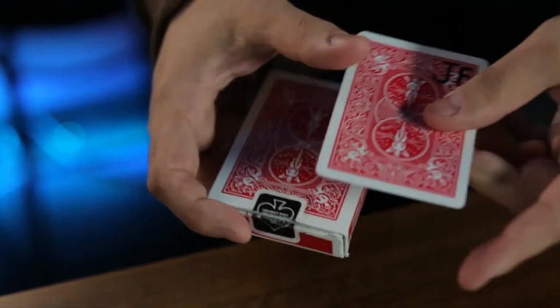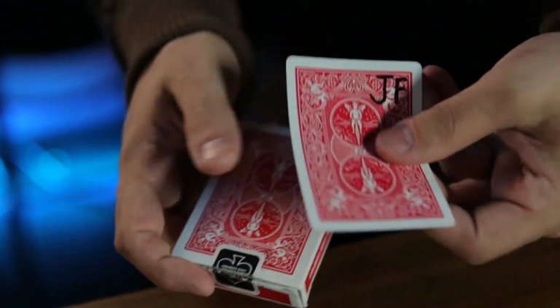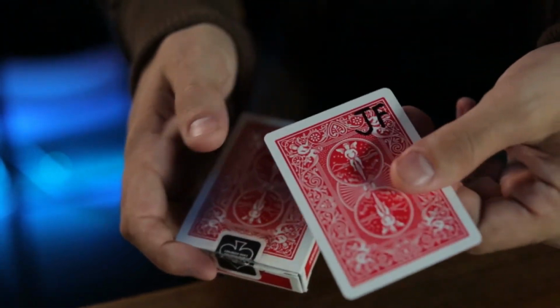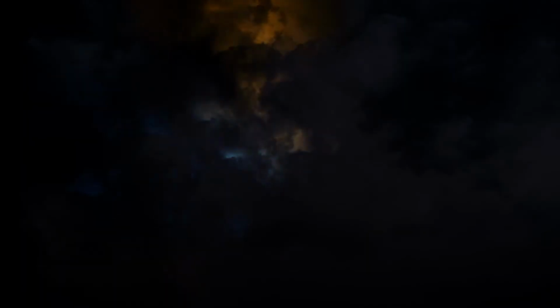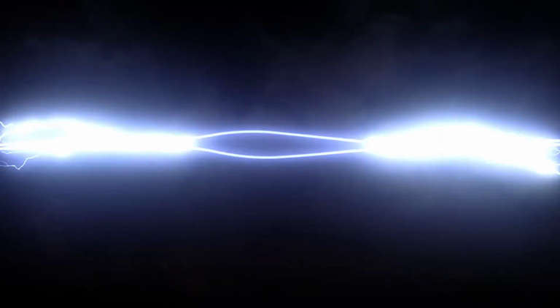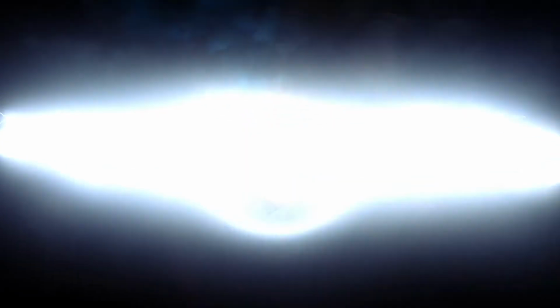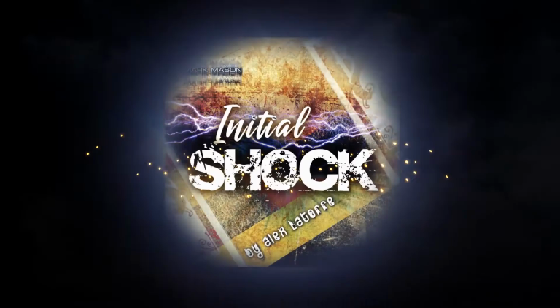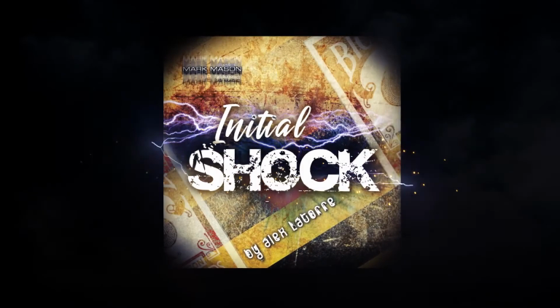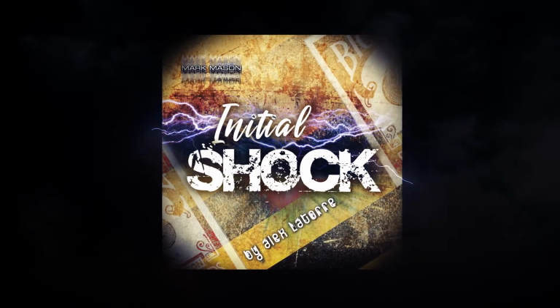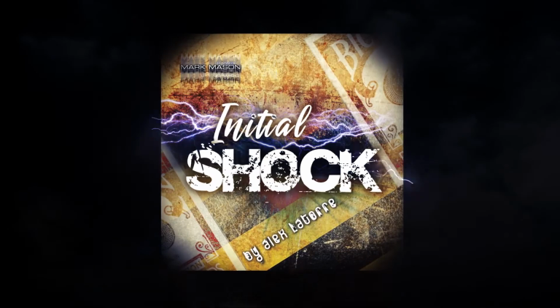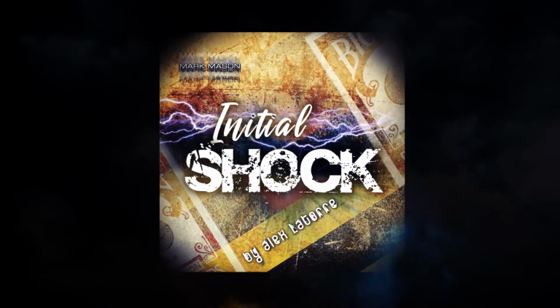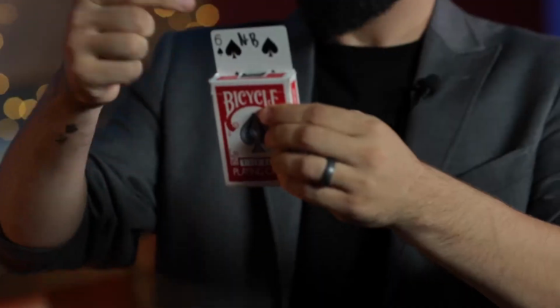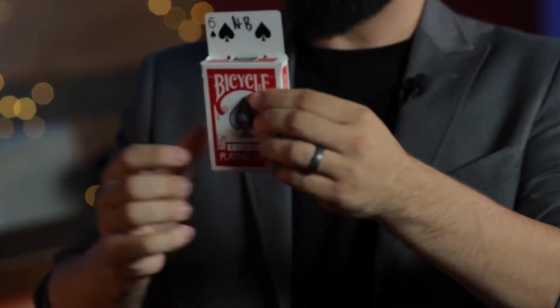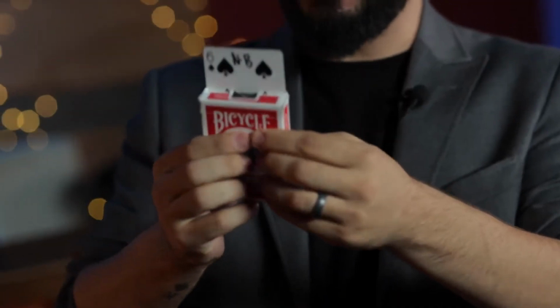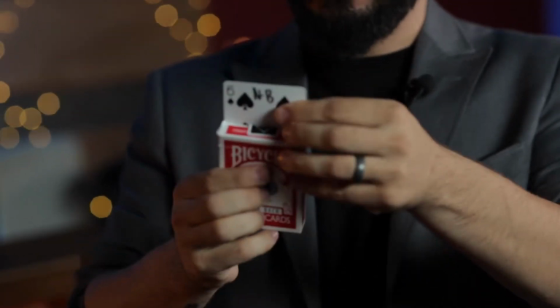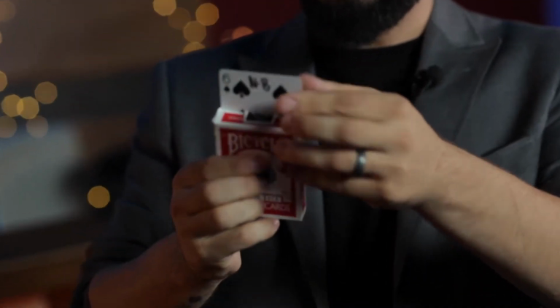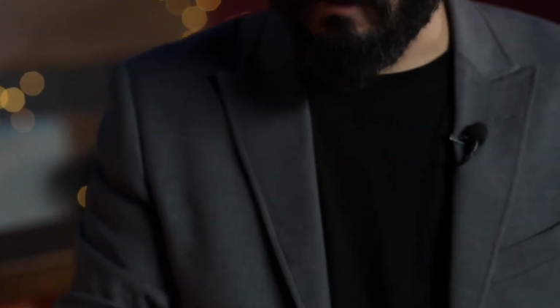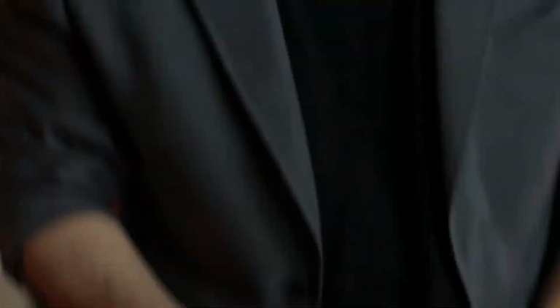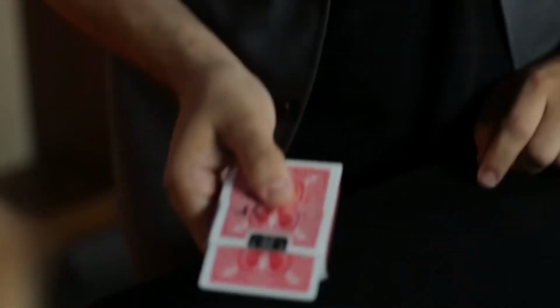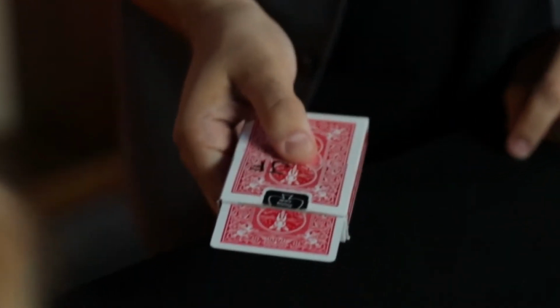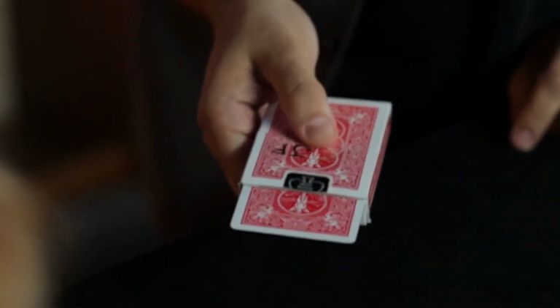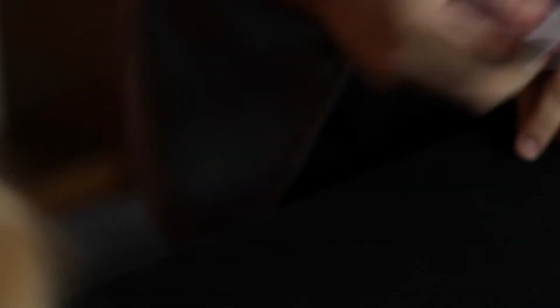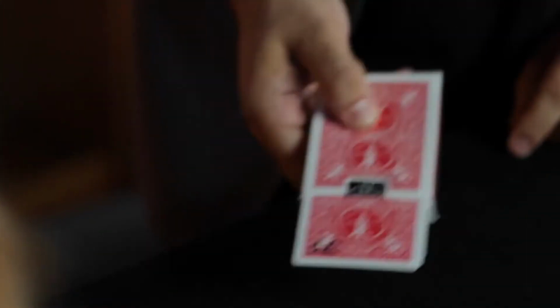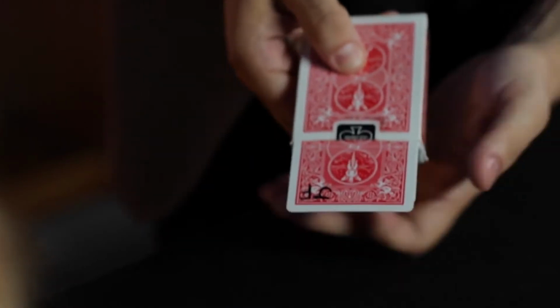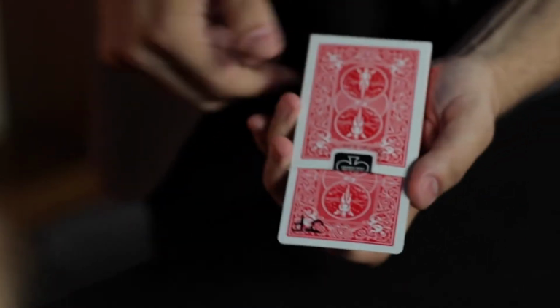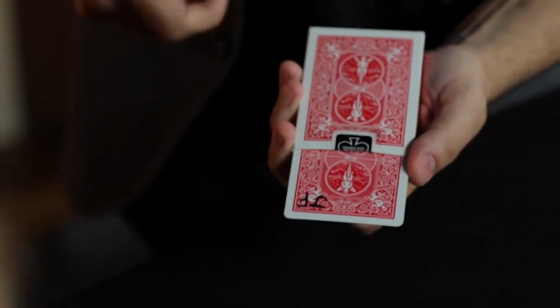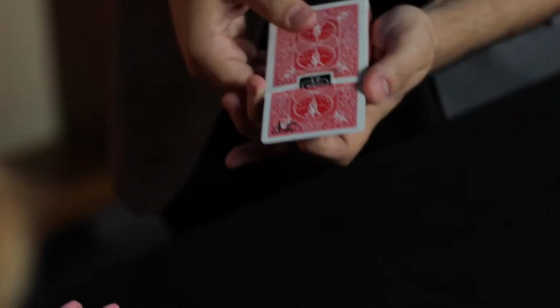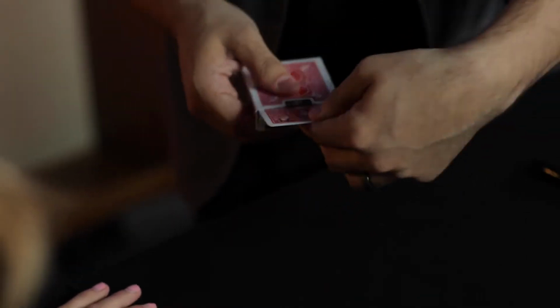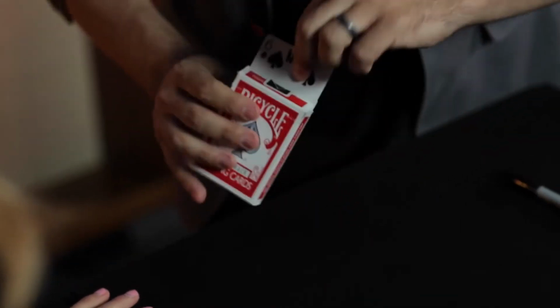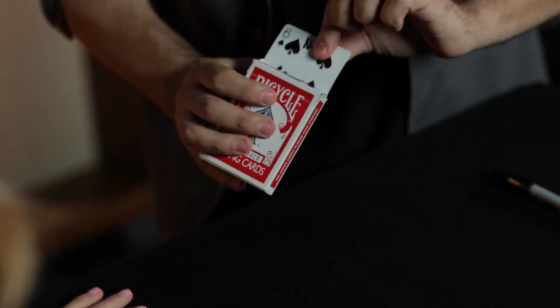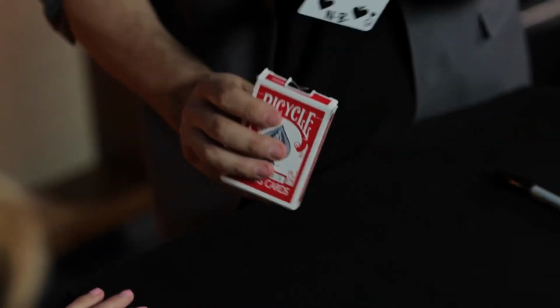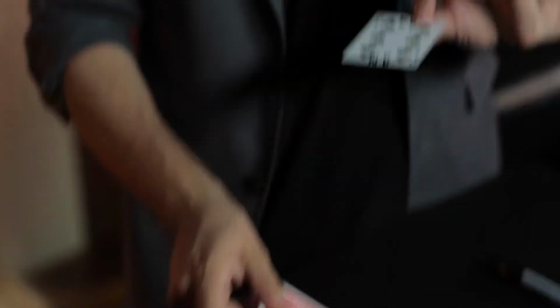This is Alex Latoury's Initial Shock. Your card, your initials, my box, my initials. But if I go like this, now it's your card with both initials.